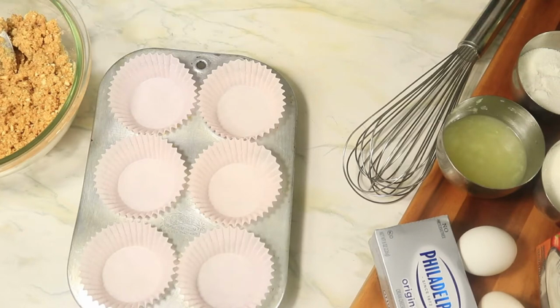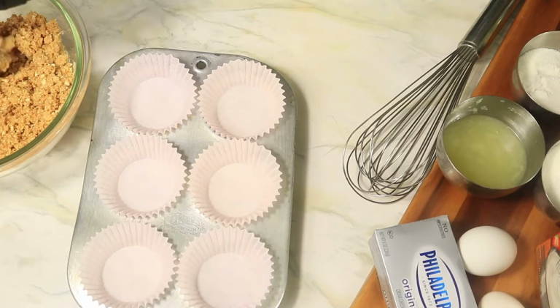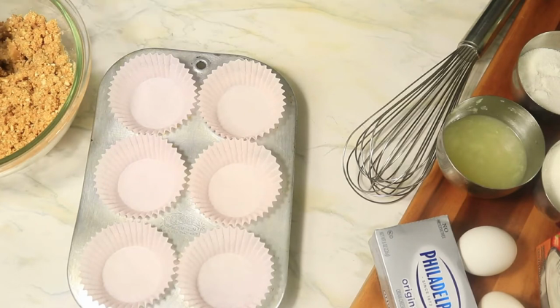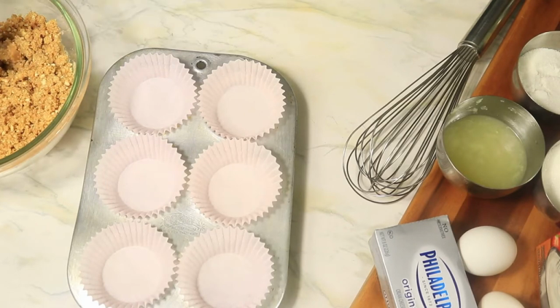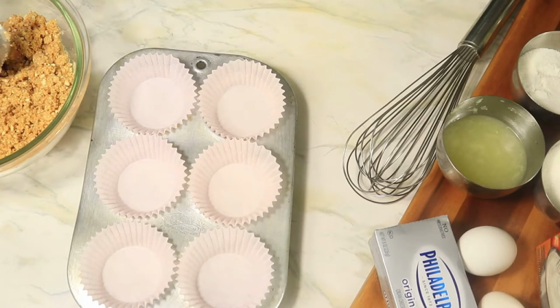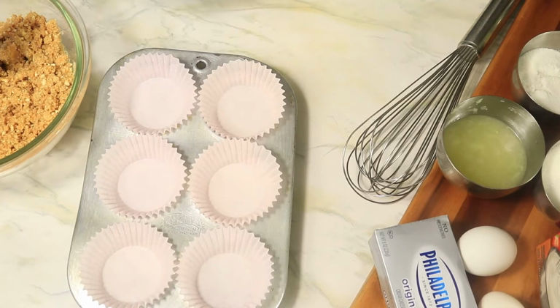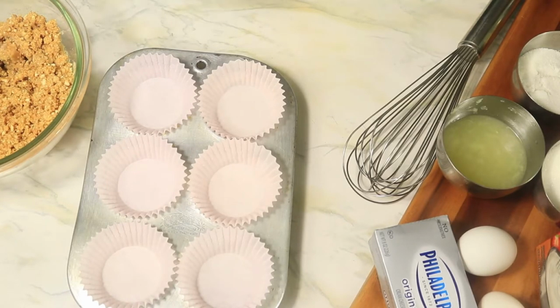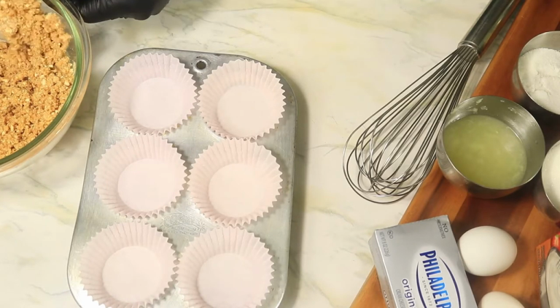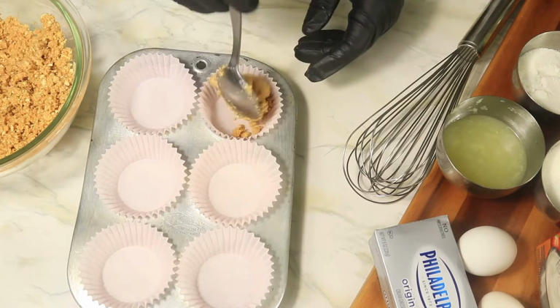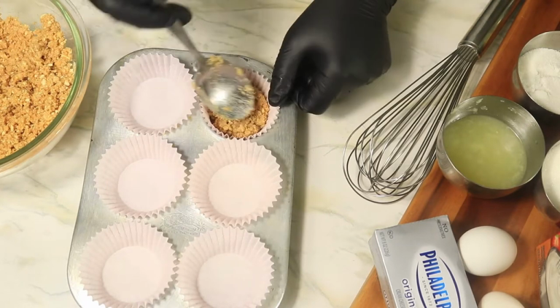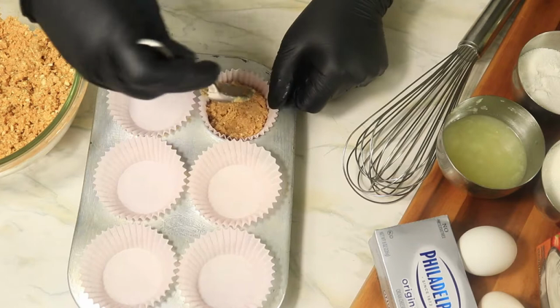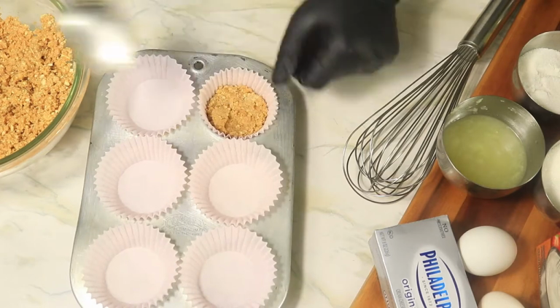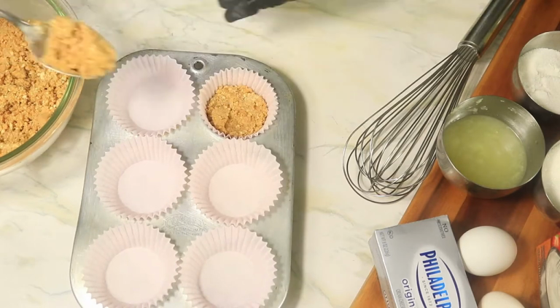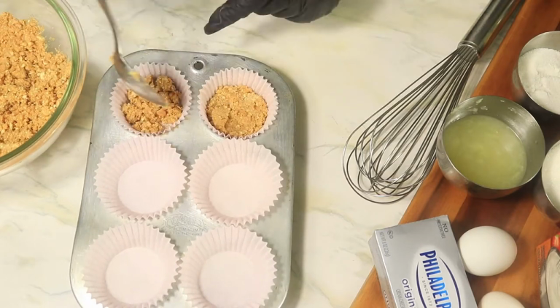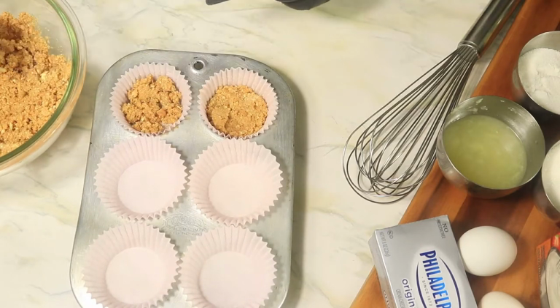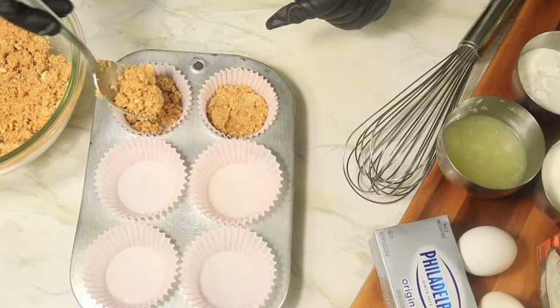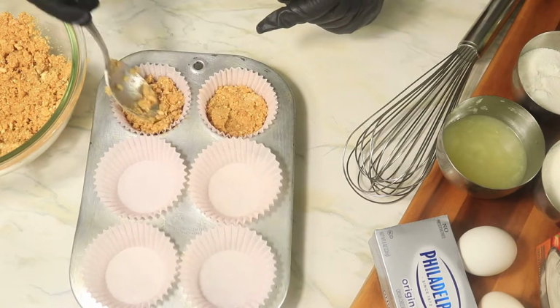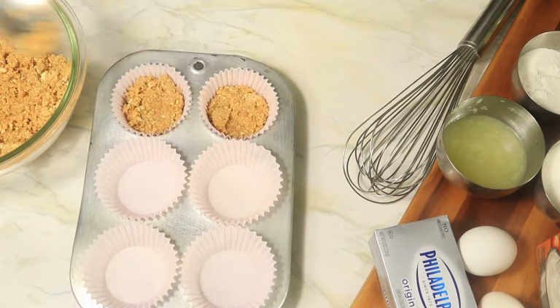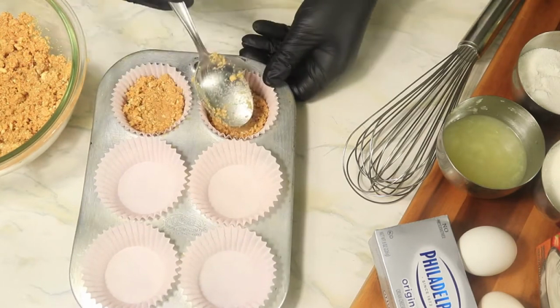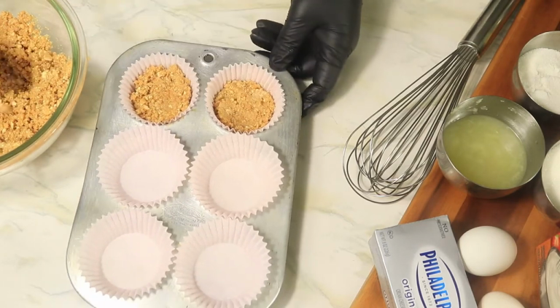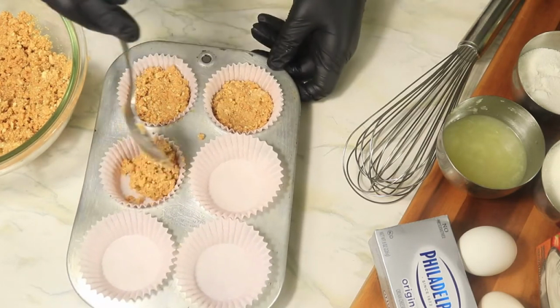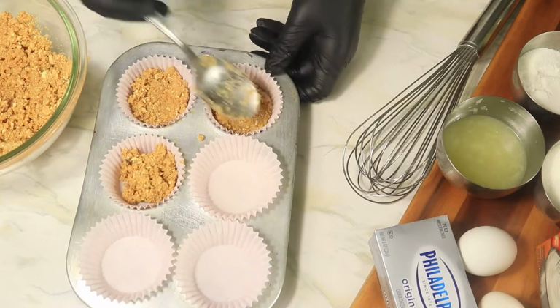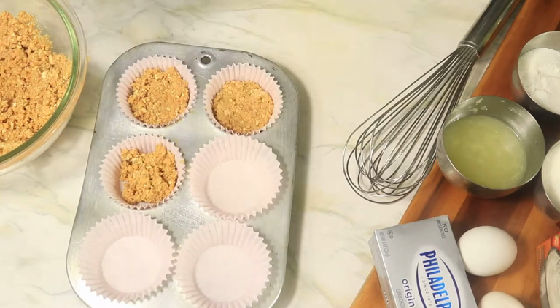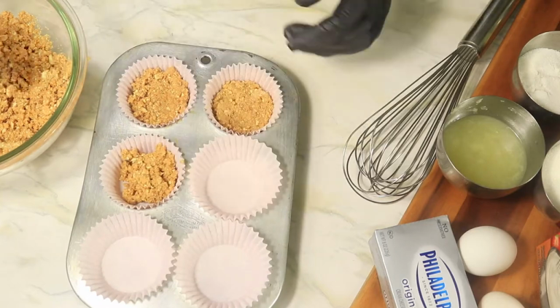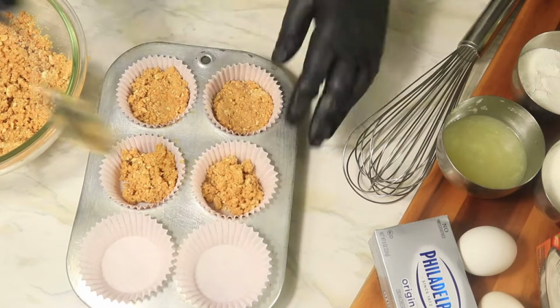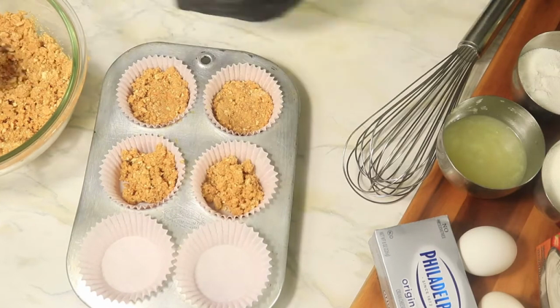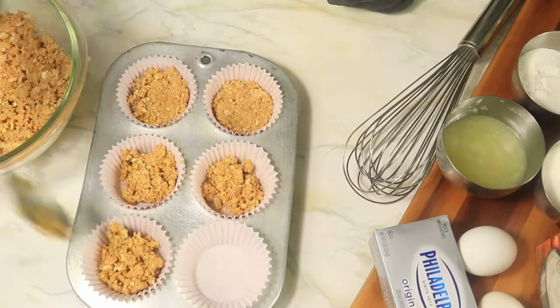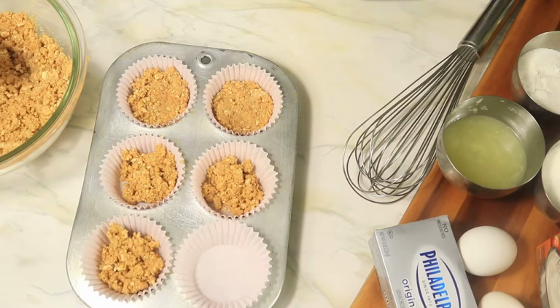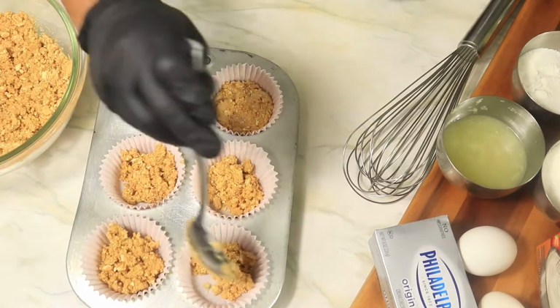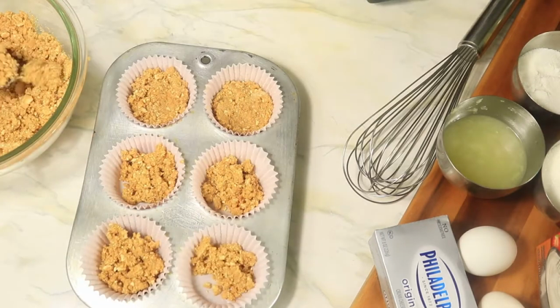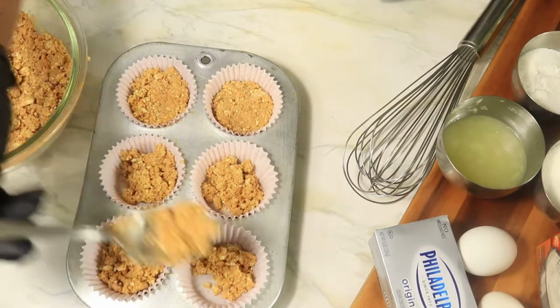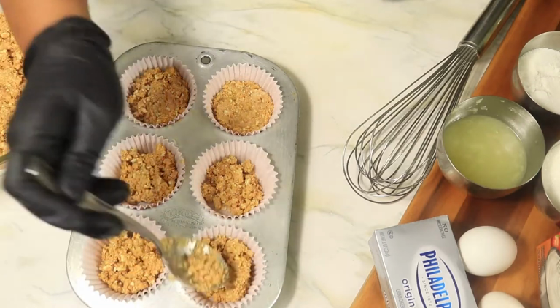In your cupcake pan, you're going to add in your cookie mixture — just enough to cover the bottom of each individual section of your pan. Then you're going to pack it tightly and refrigerate it for about 30 minutes, or until you finish with your filling.